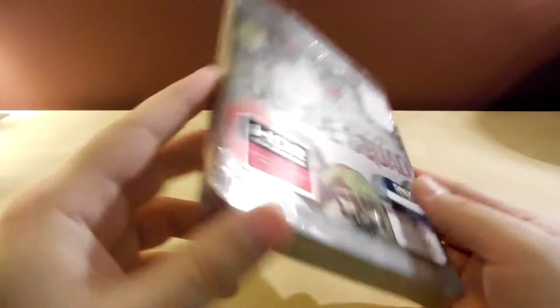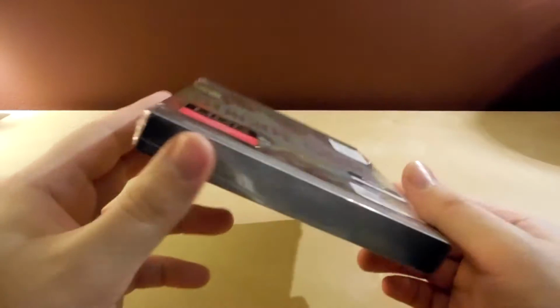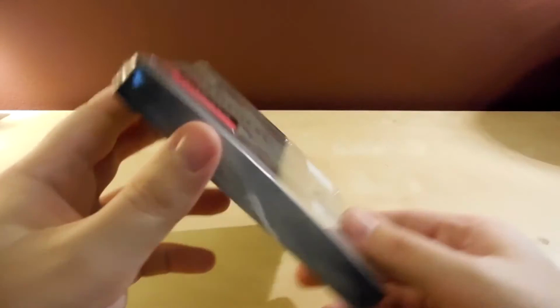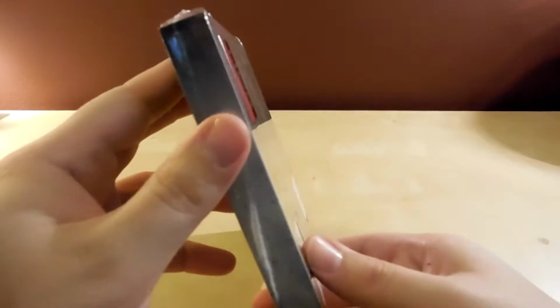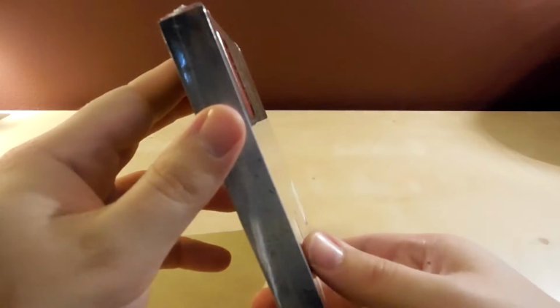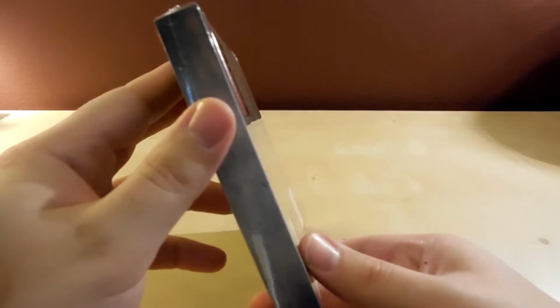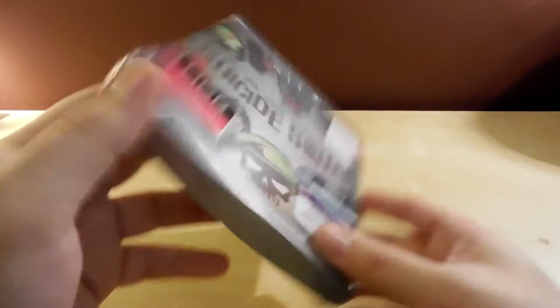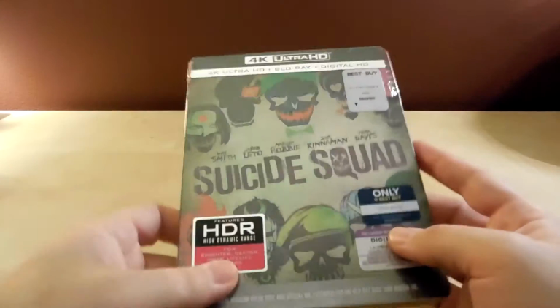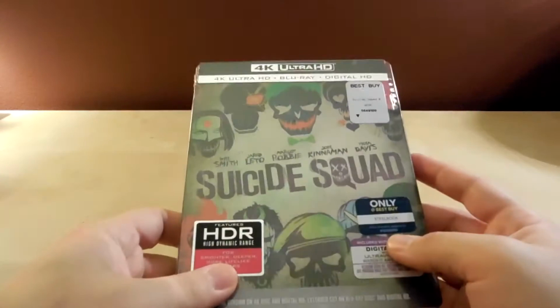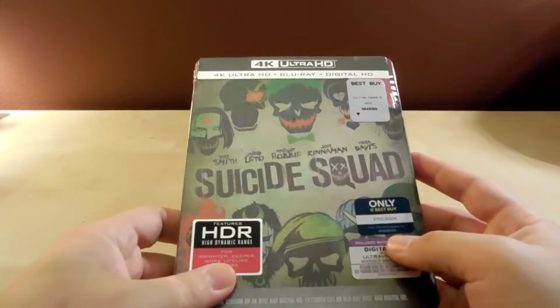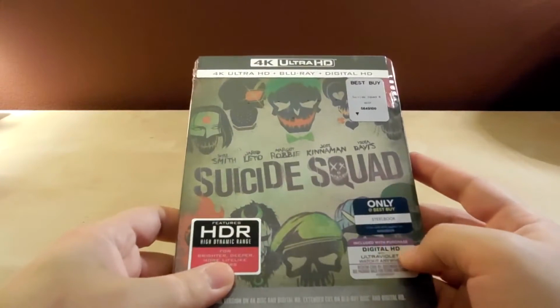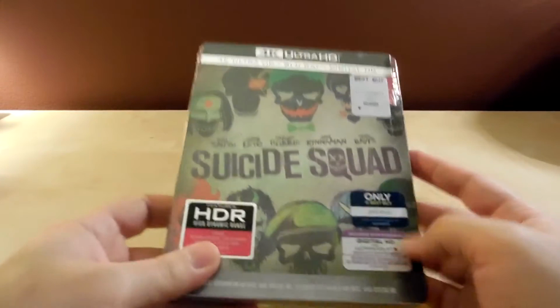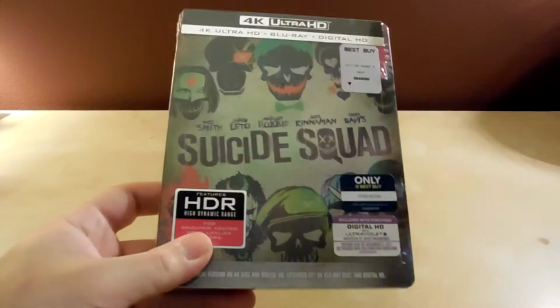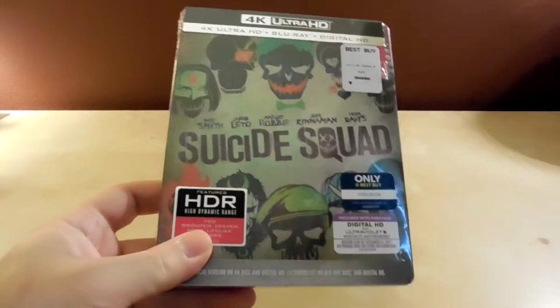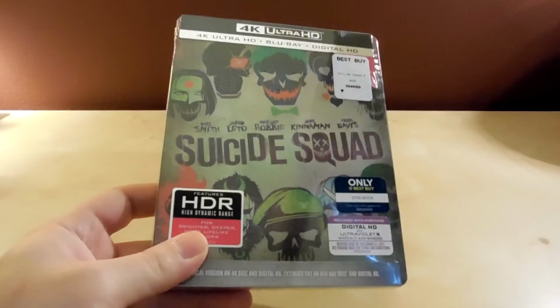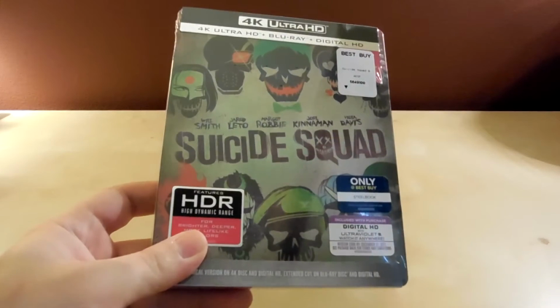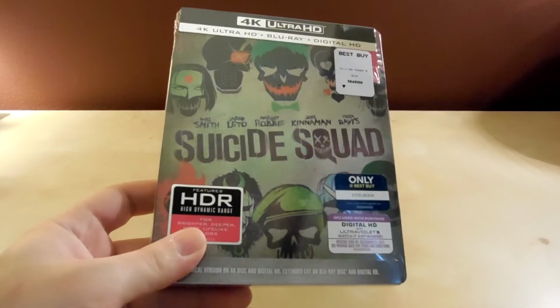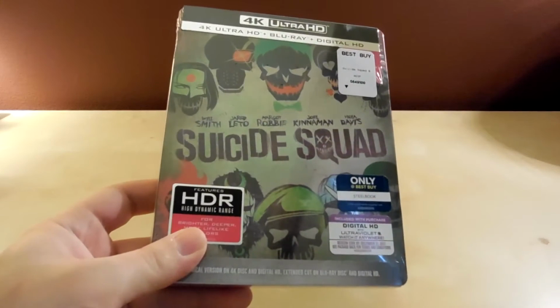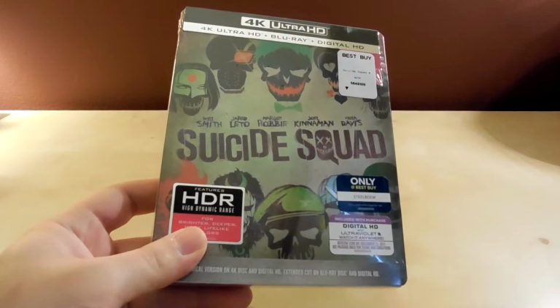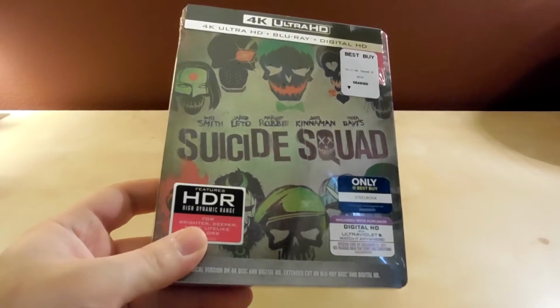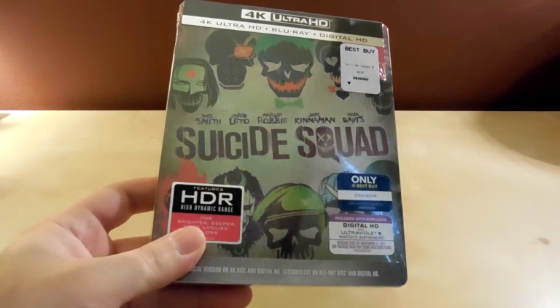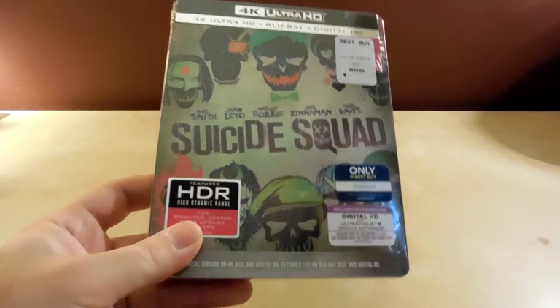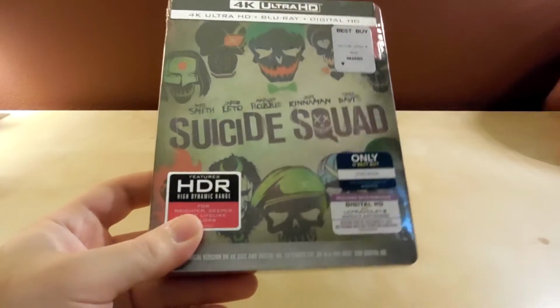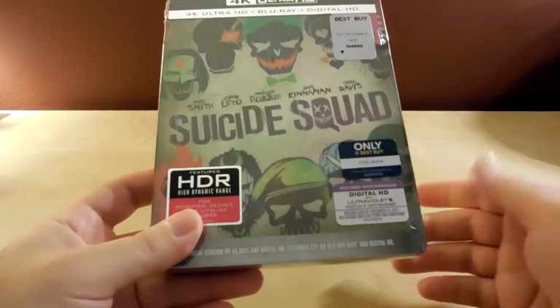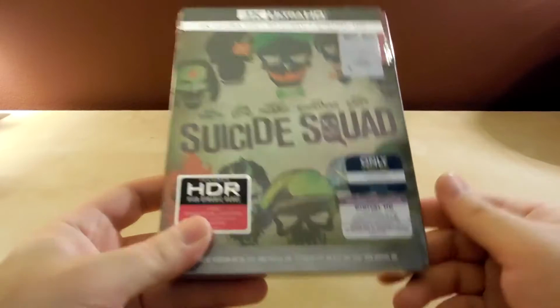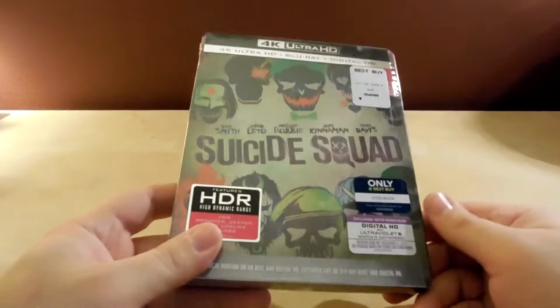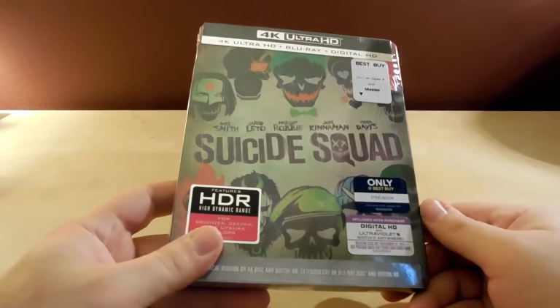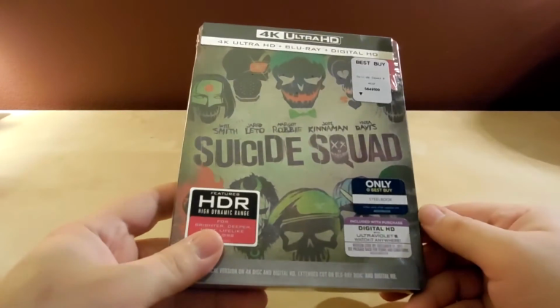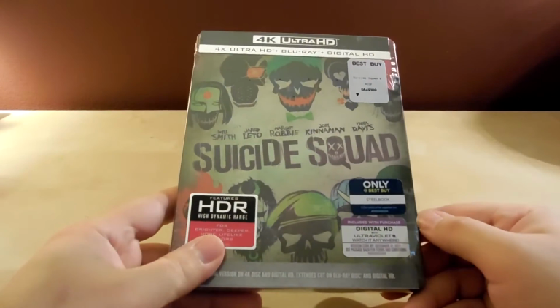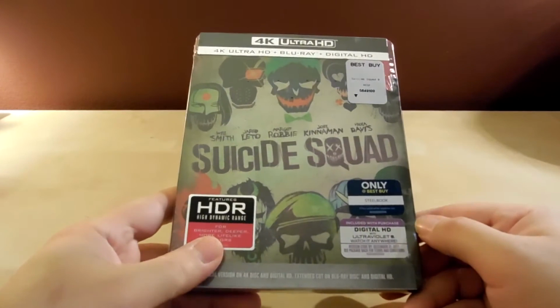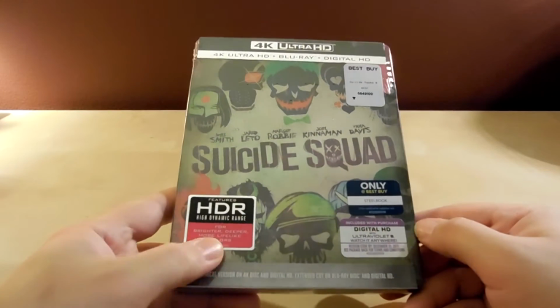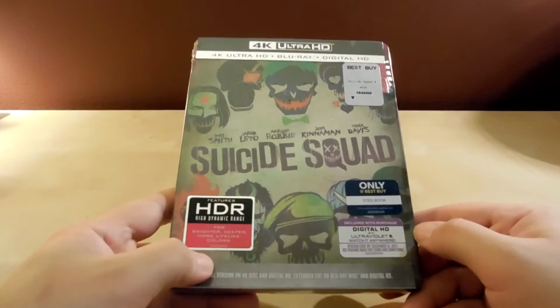I could rant about that for an hour but I'm not gonna. Like I said, I told myself I wasn't gonna buy it, but then I ended up doing it because I wanted it.